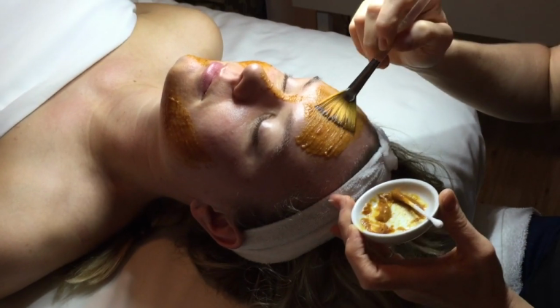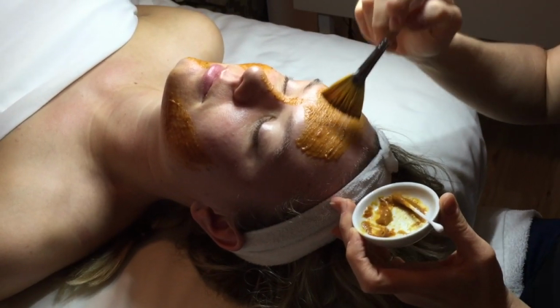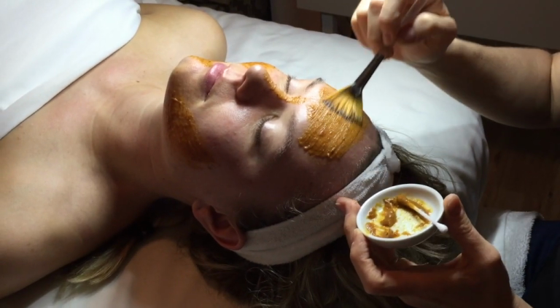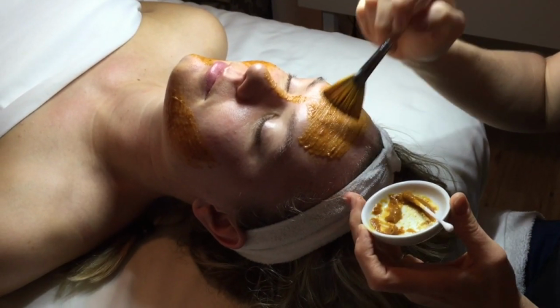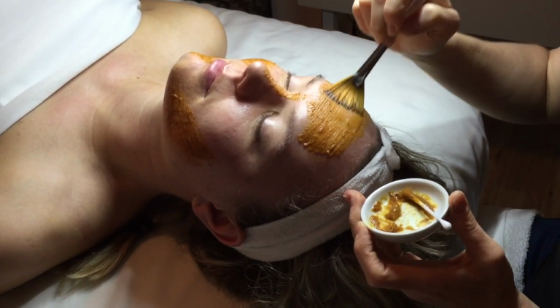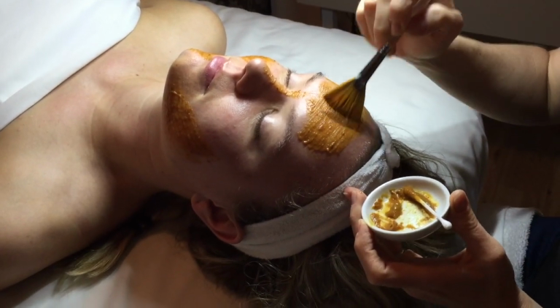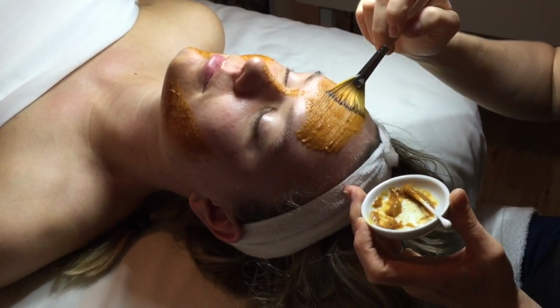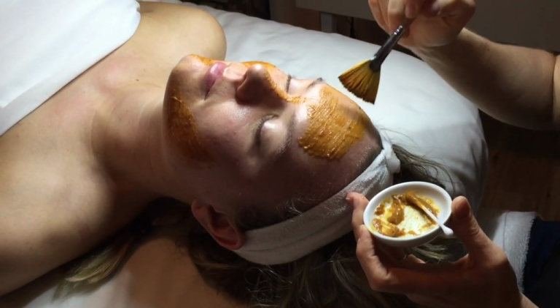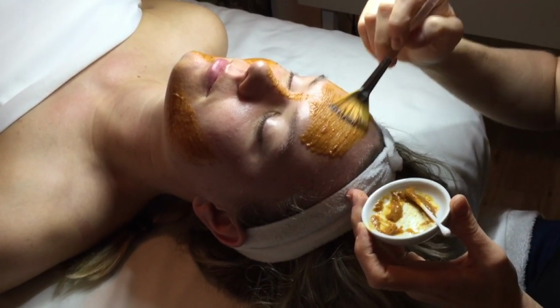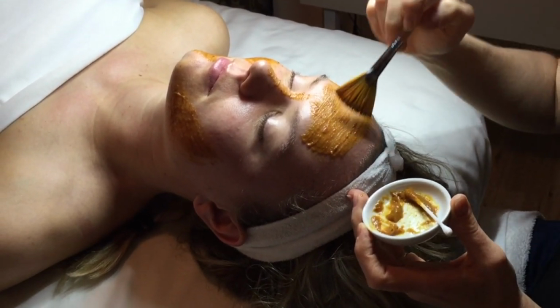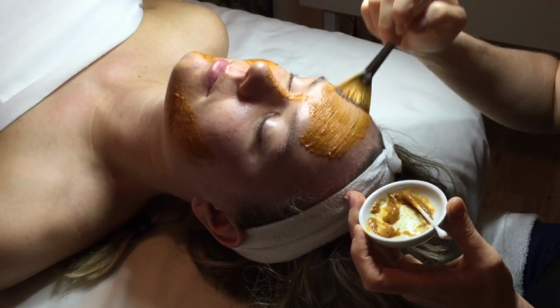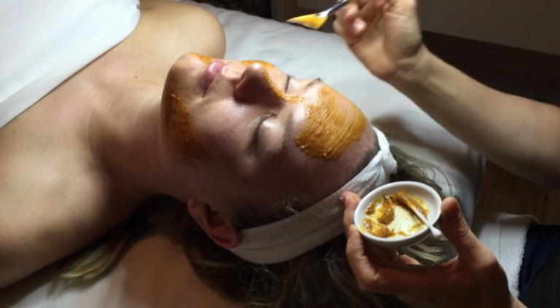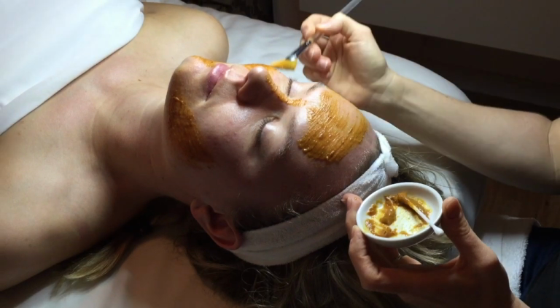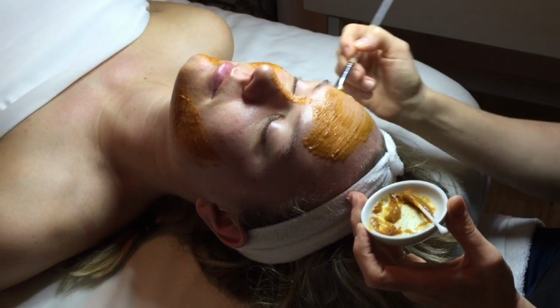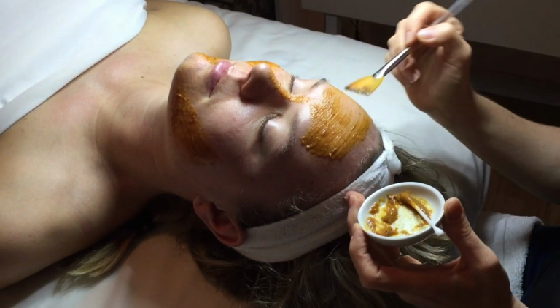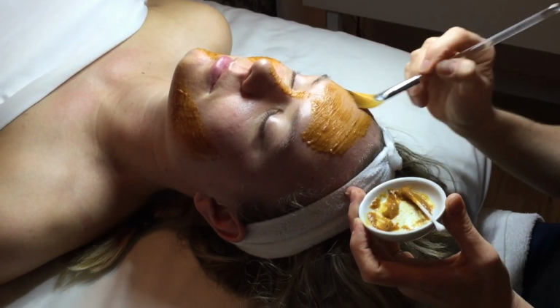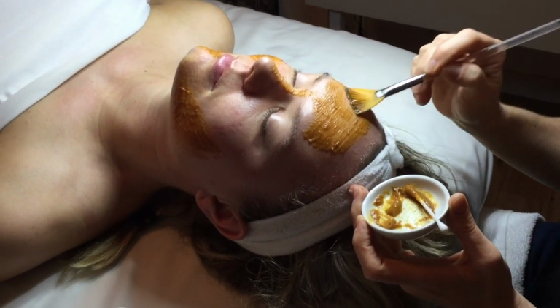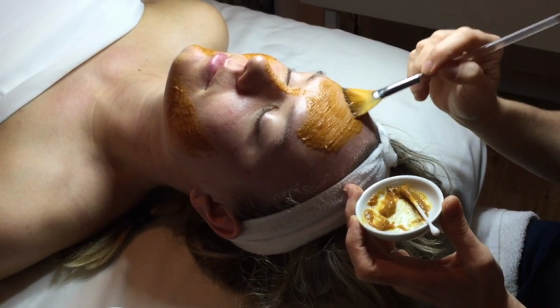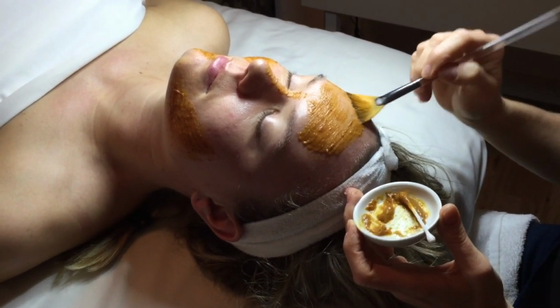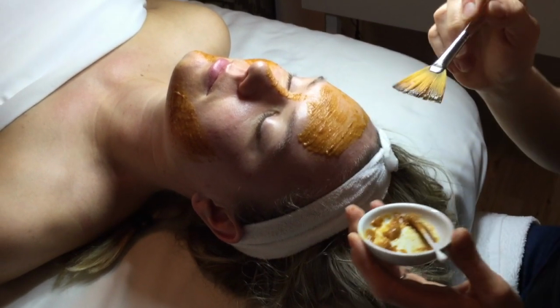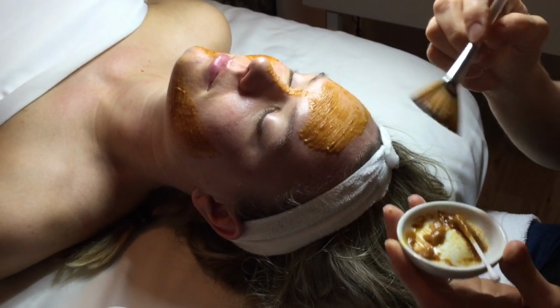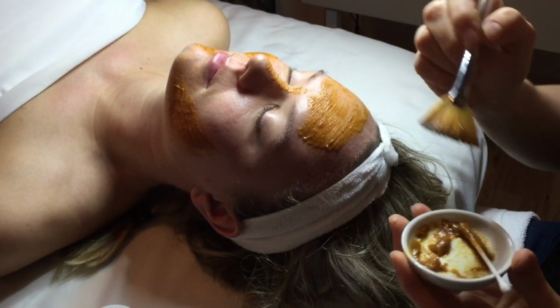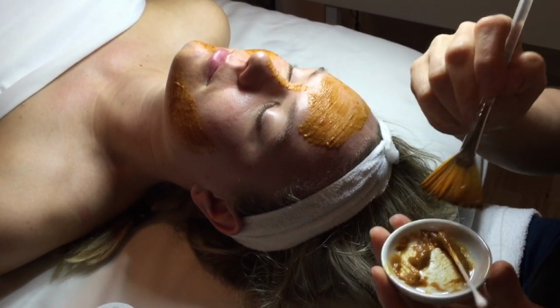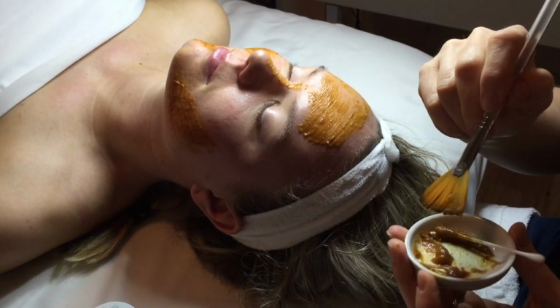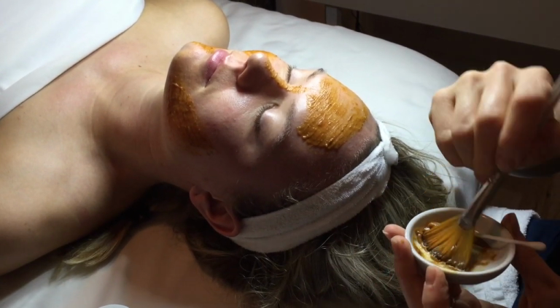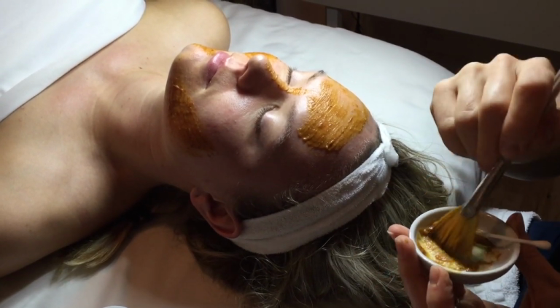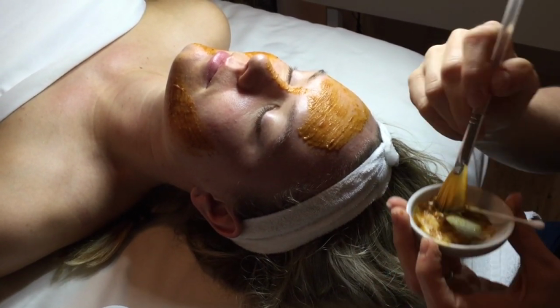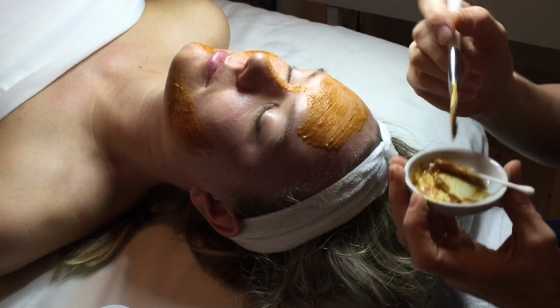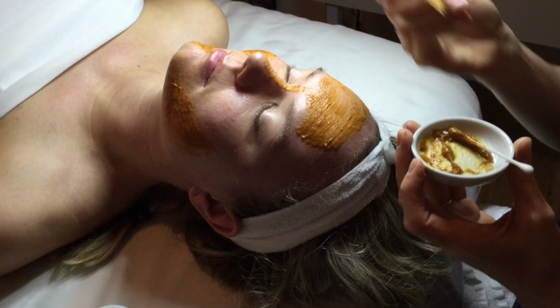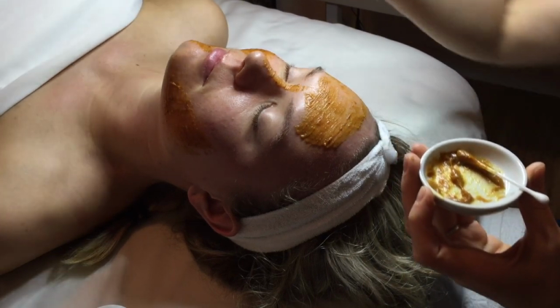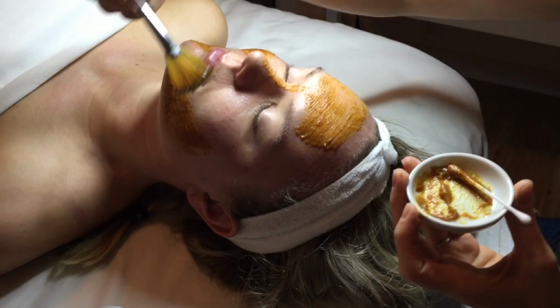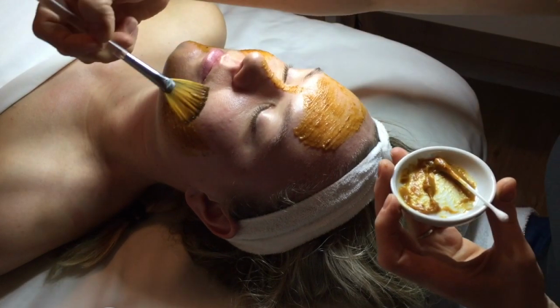You're going to leave the mask on for 5 to 15 minutes and expect it to tingle for a few minutes. Our pumpkin mask has glycolic acid and pumpkin enzymes that exfoliate your skin.